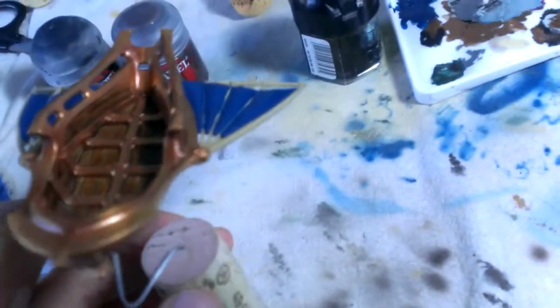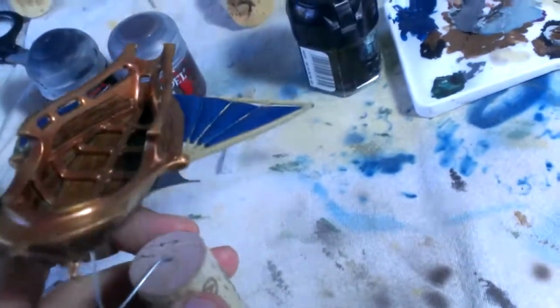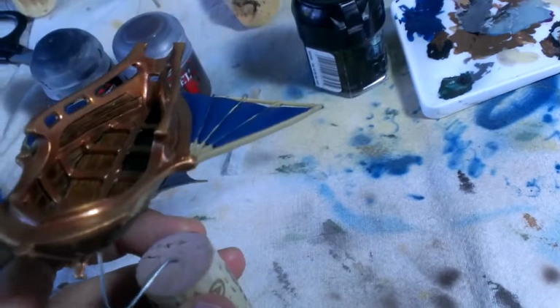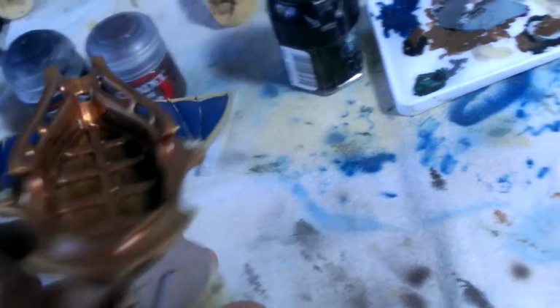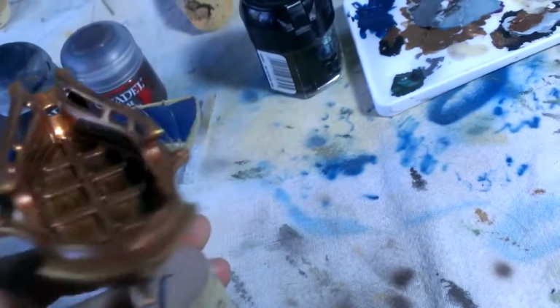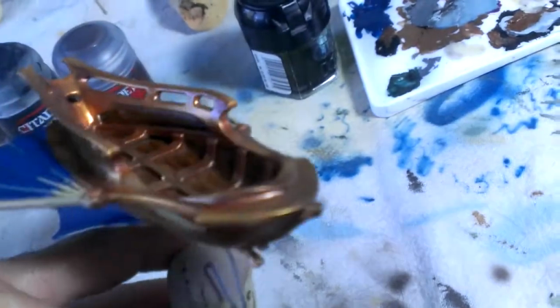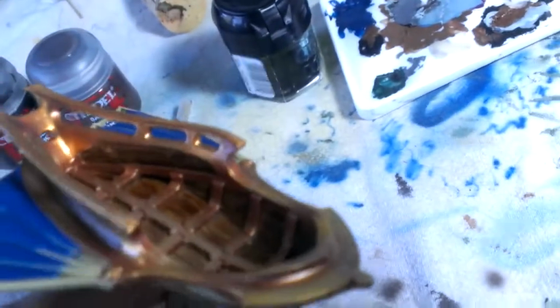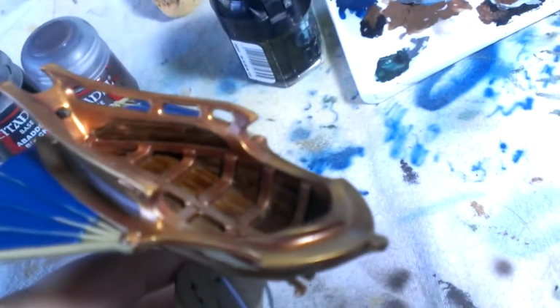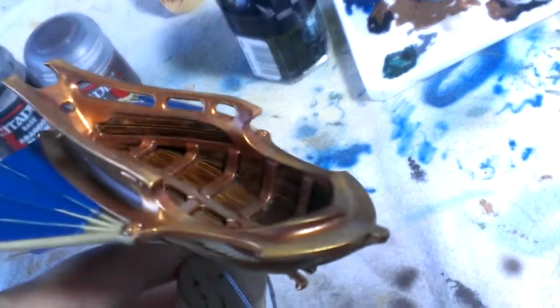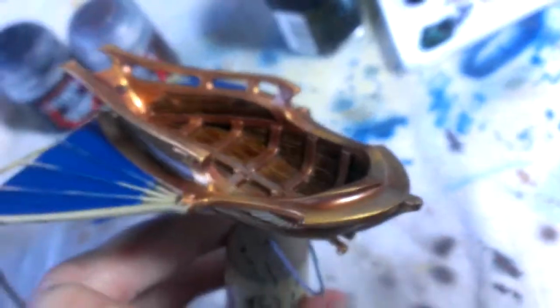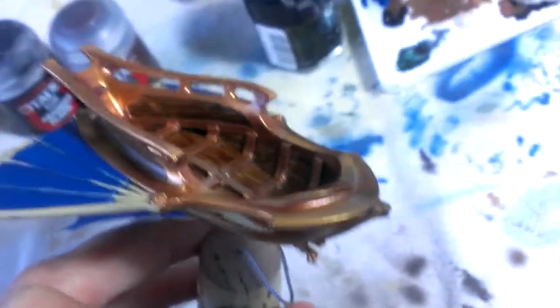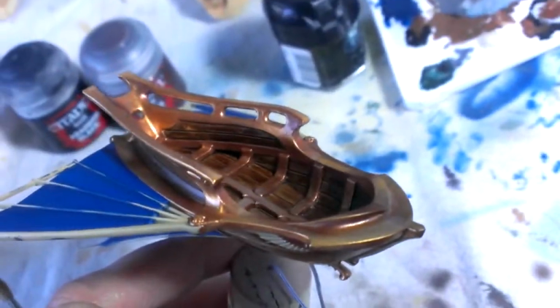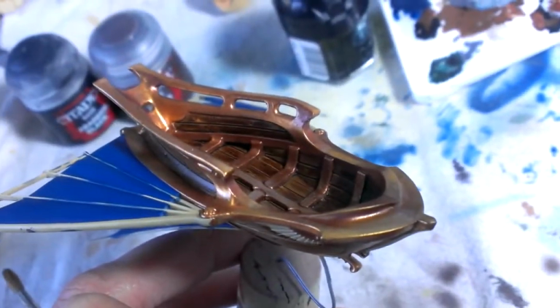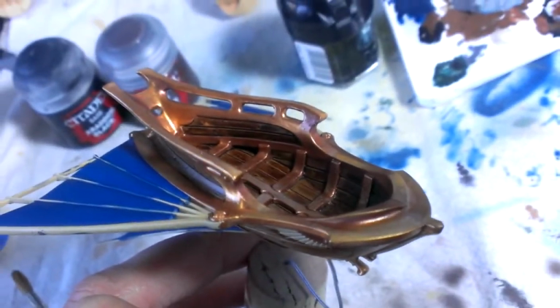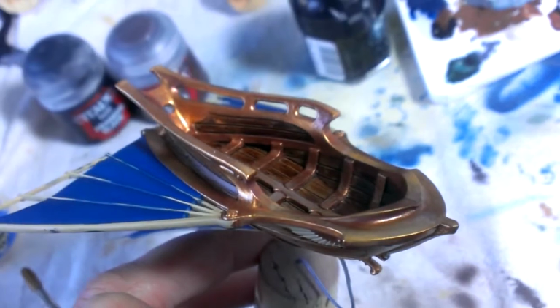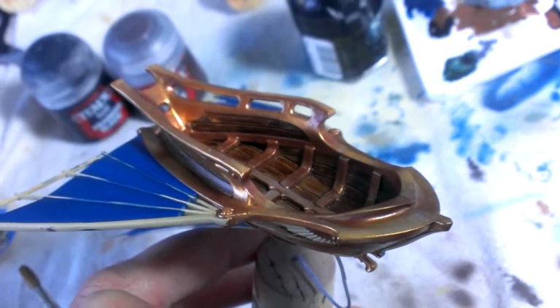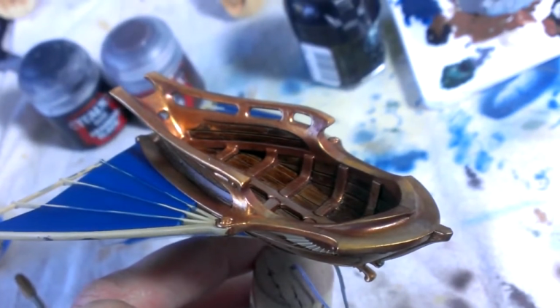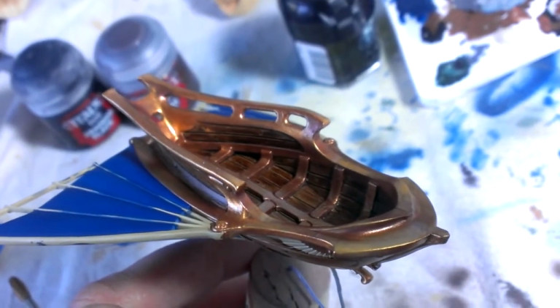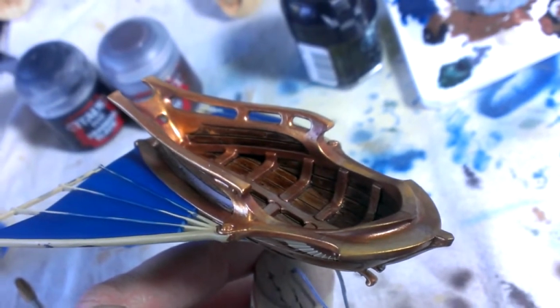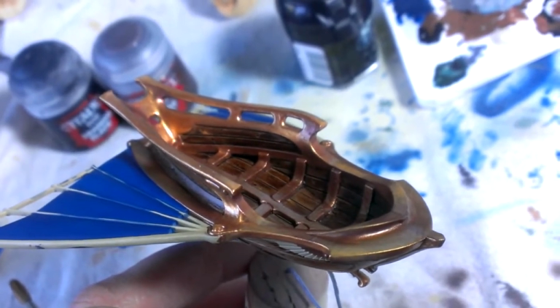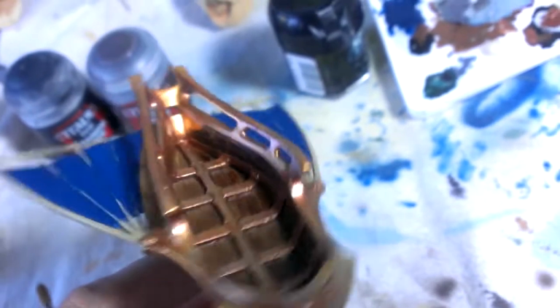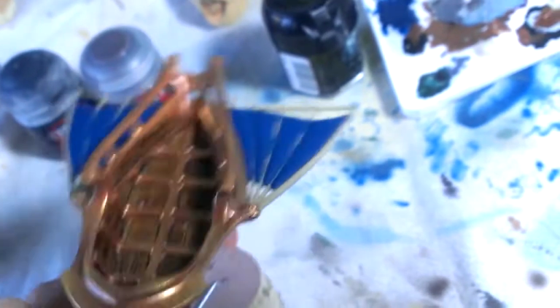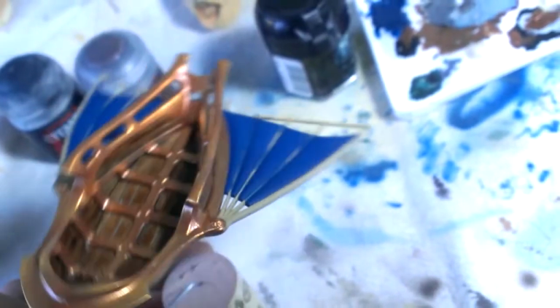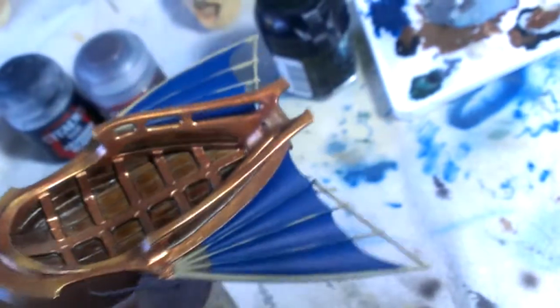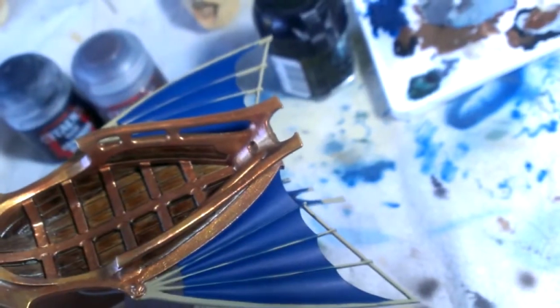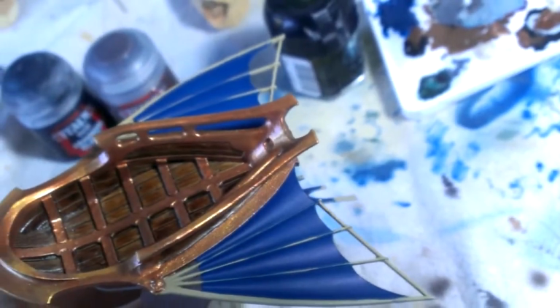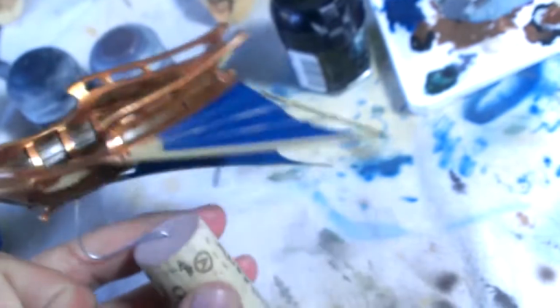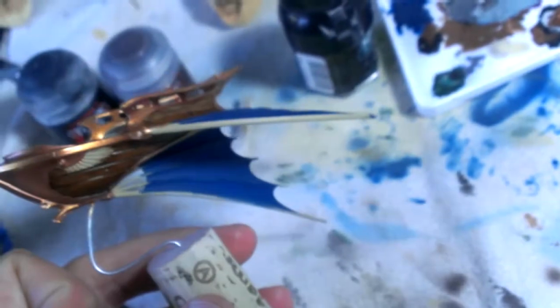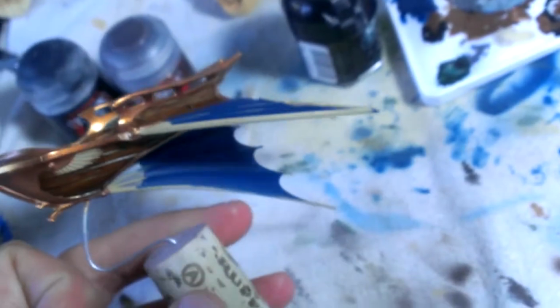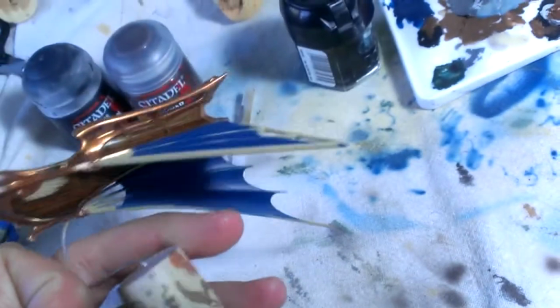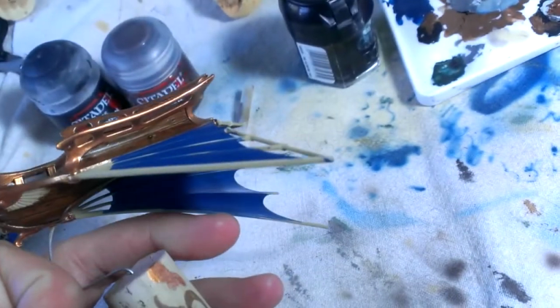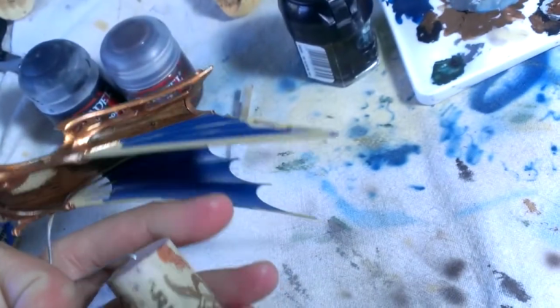I have to be really careful now because I can see I'm being sloppy — you can see there's gold on the wood panels on the back there. I need to be really careful with my work because I don't want to mess that up.